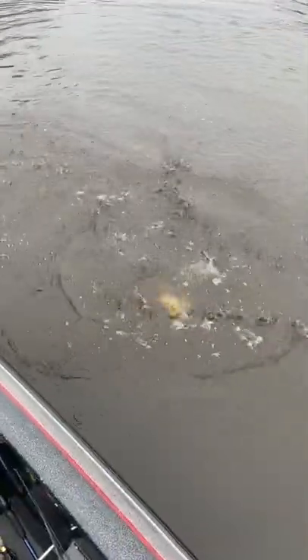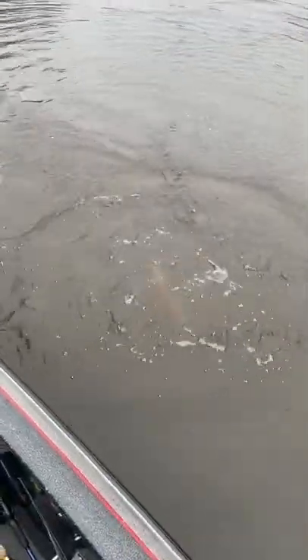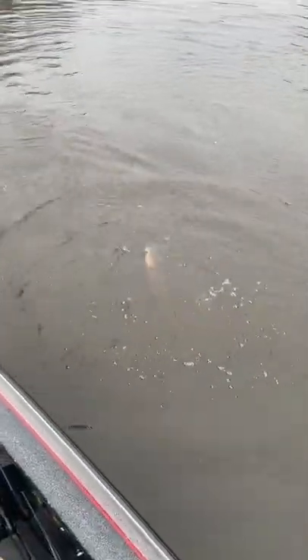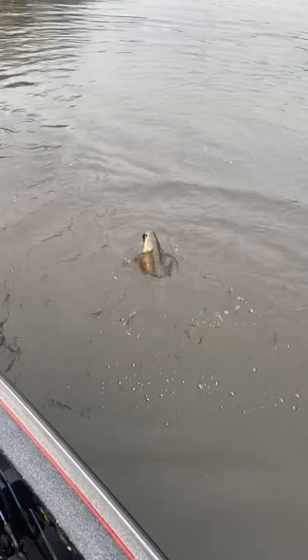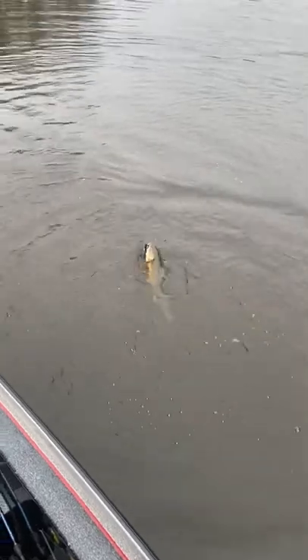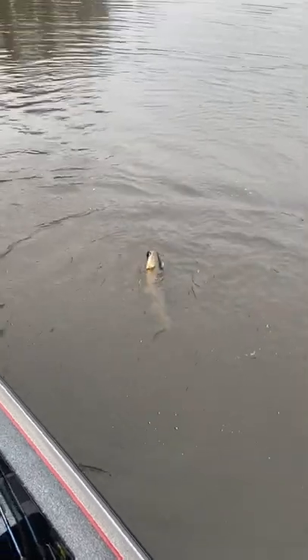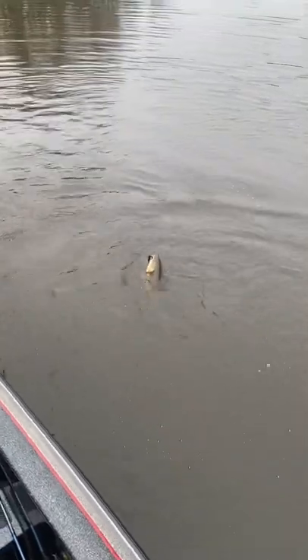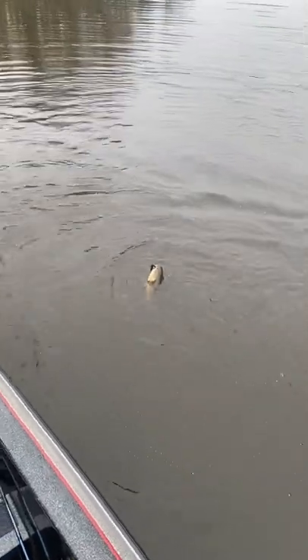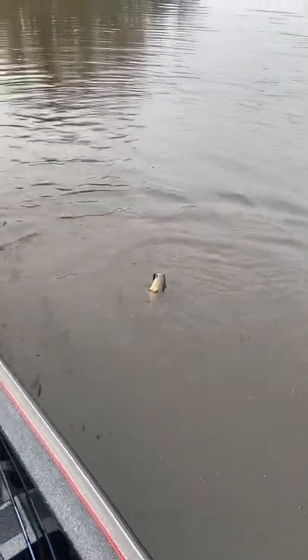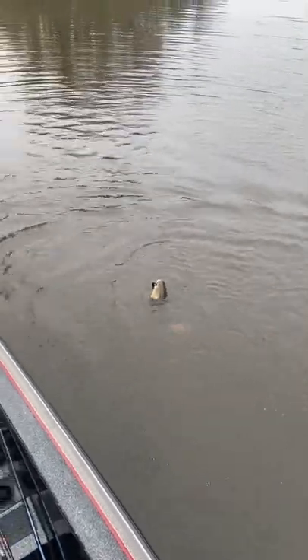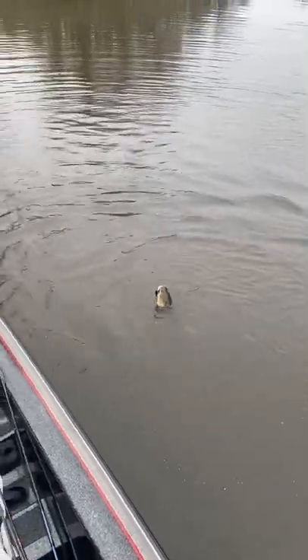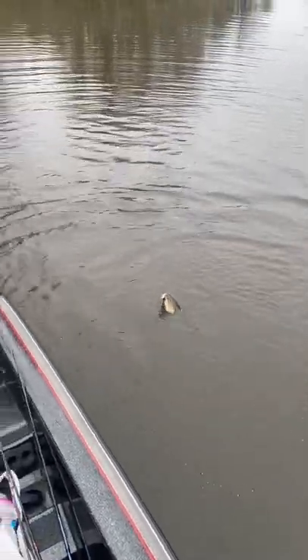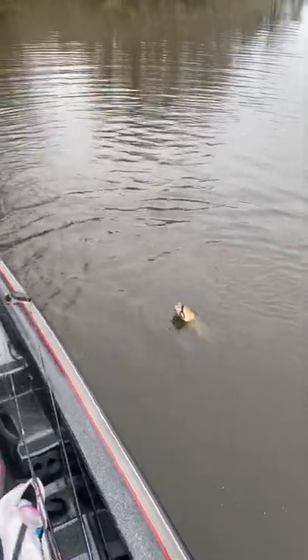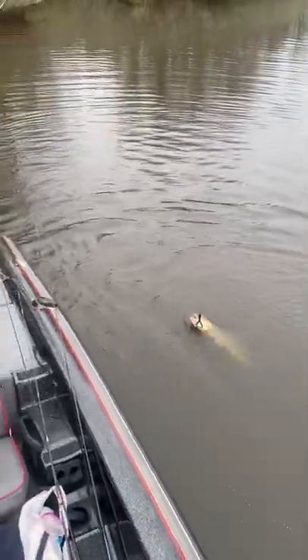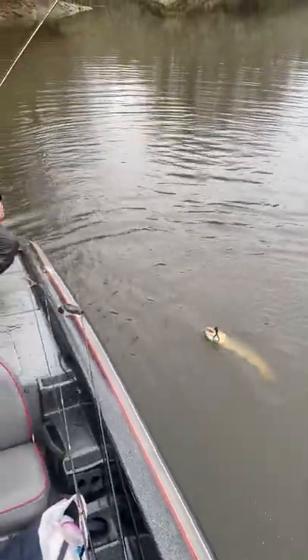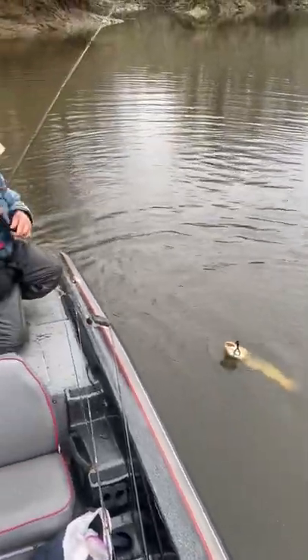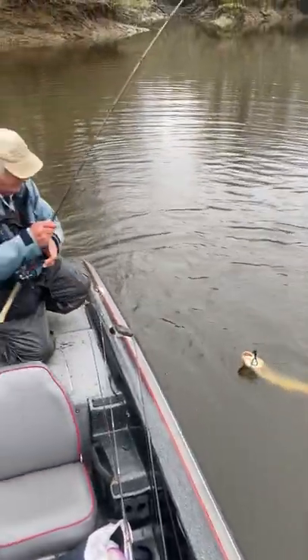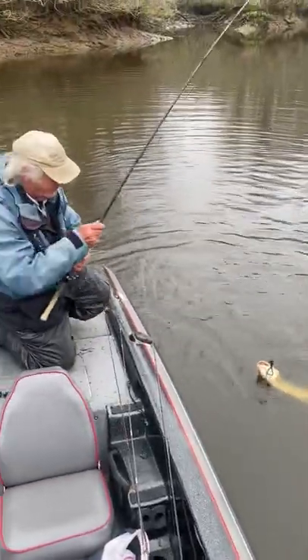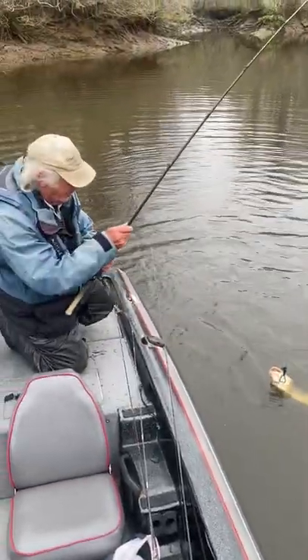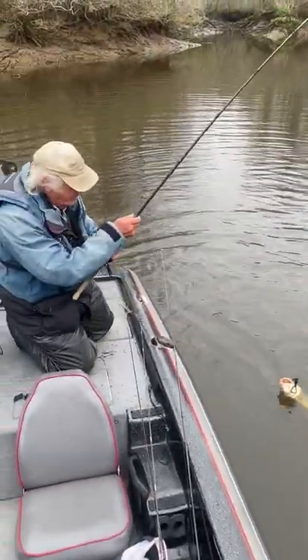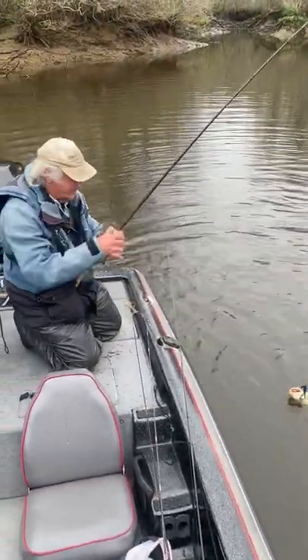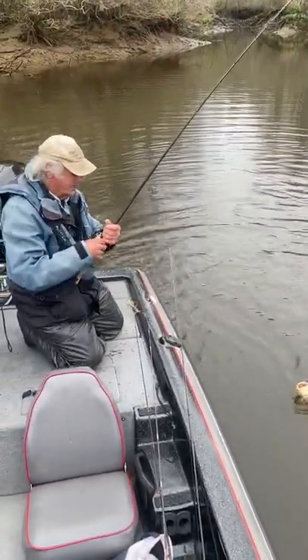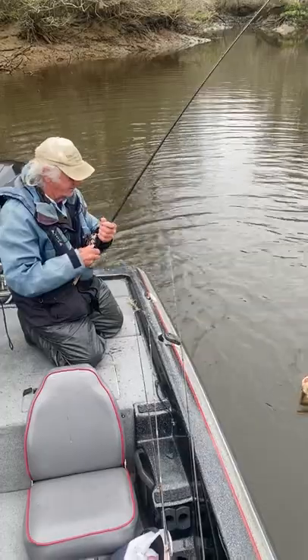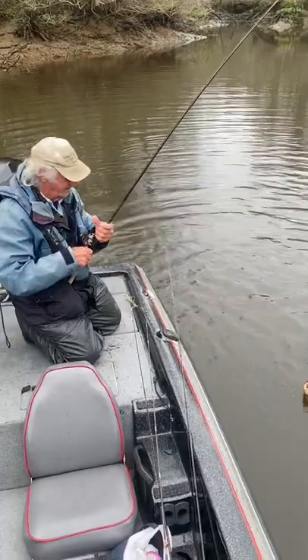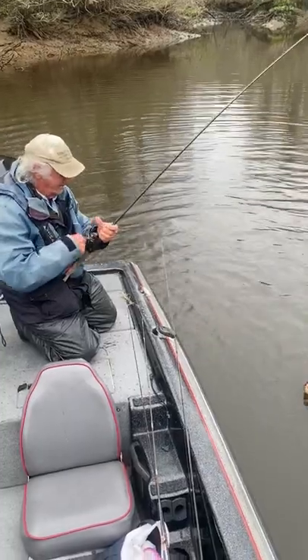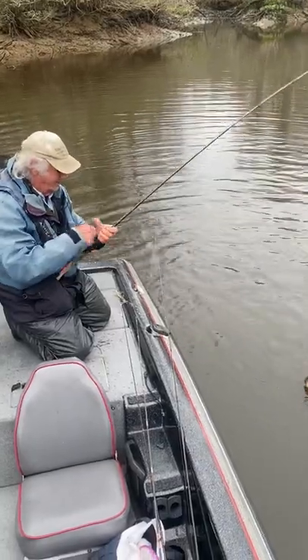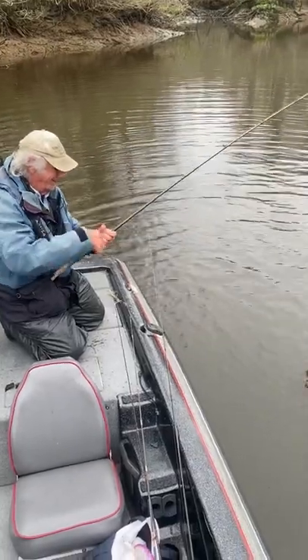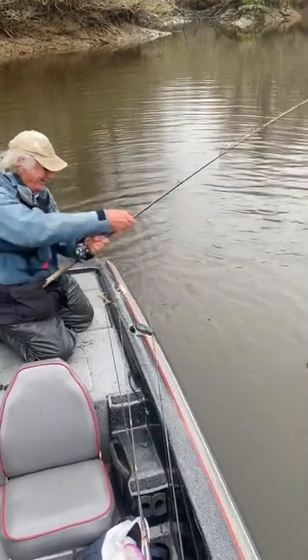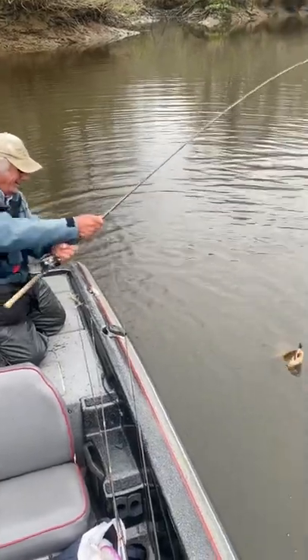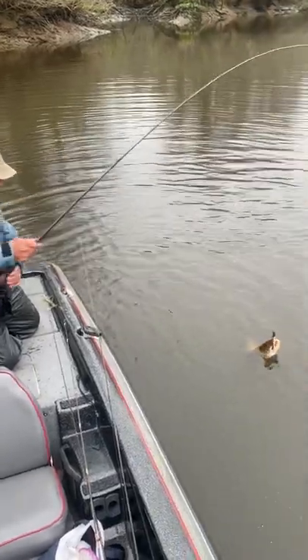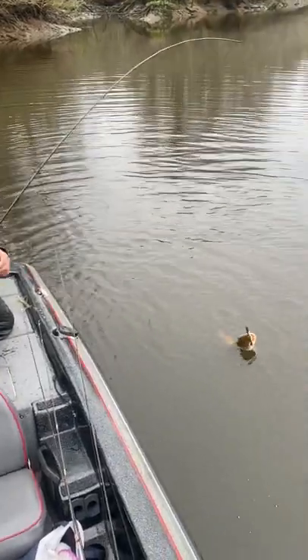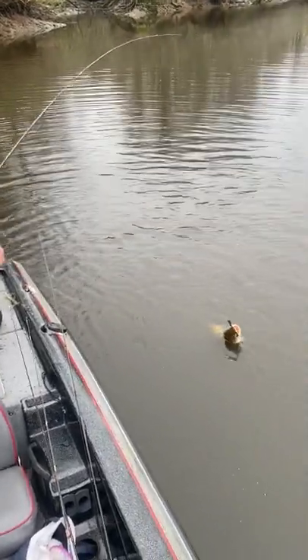There you go, look at it — Ronnie done got him a good savannah river mudfish. This is the savannah river's tarpon for you, right?